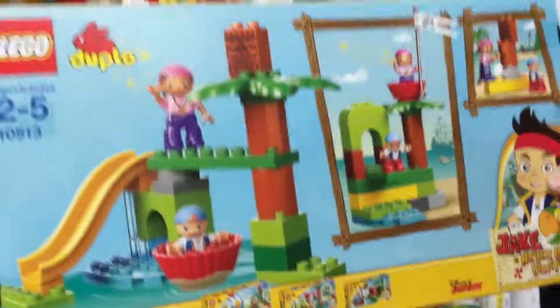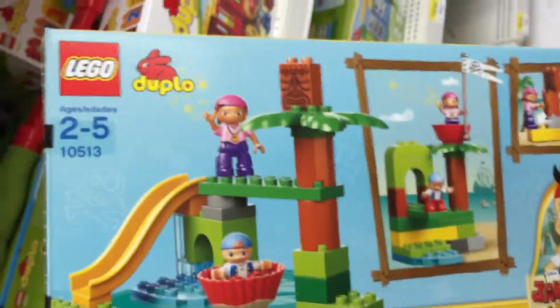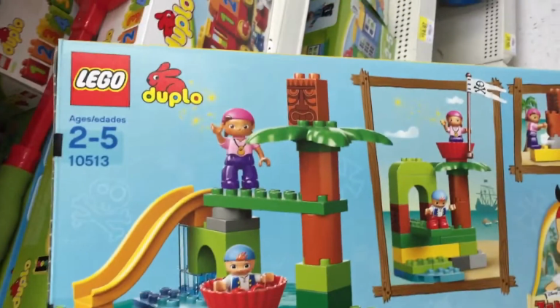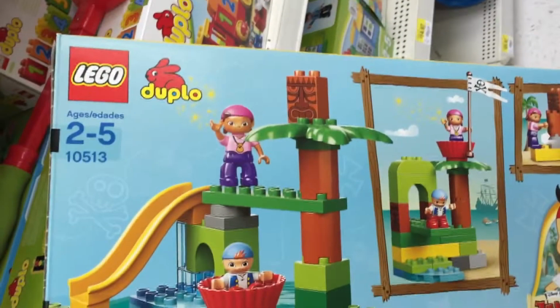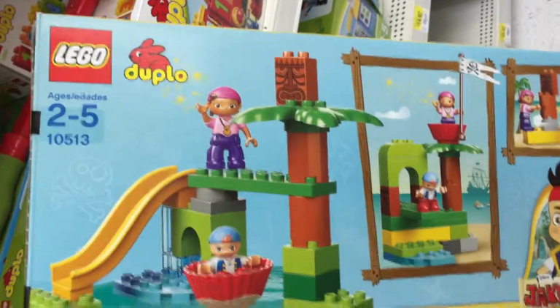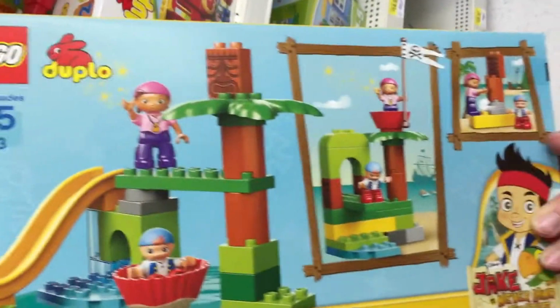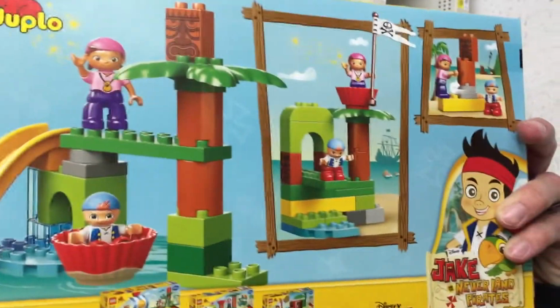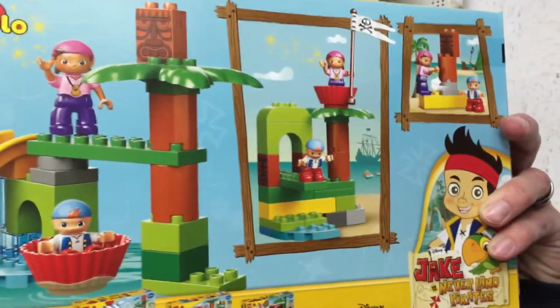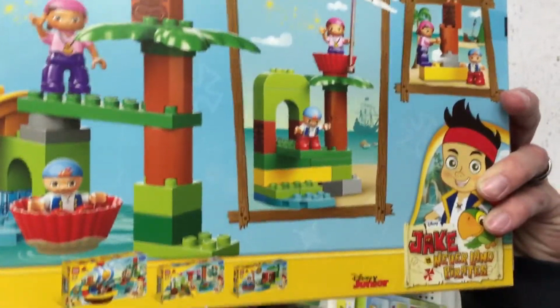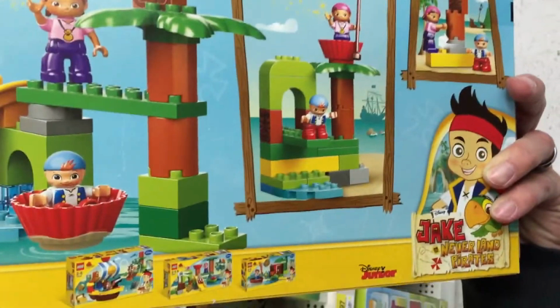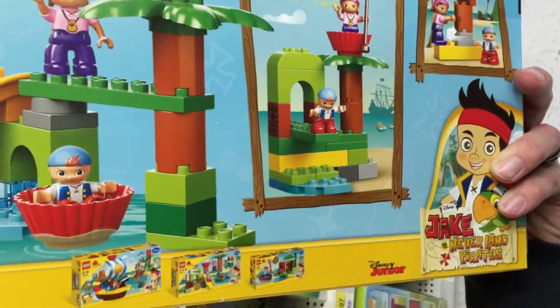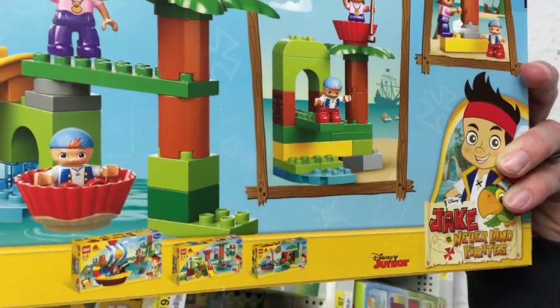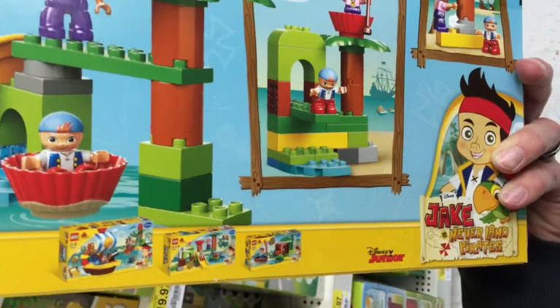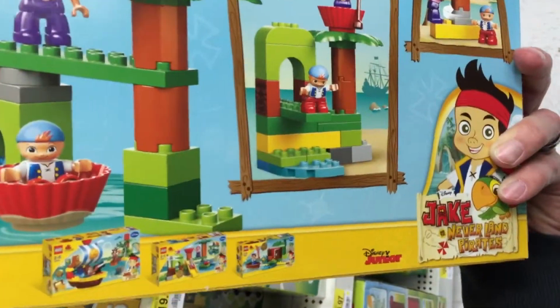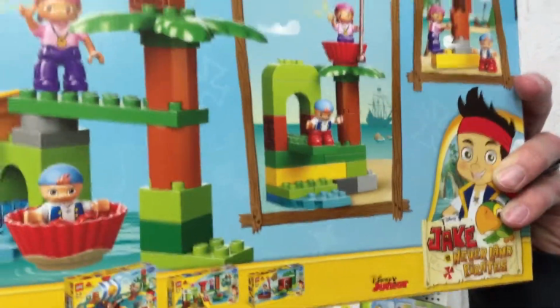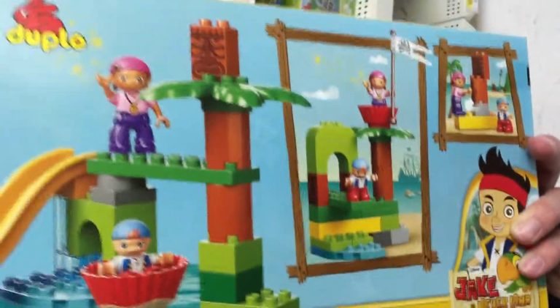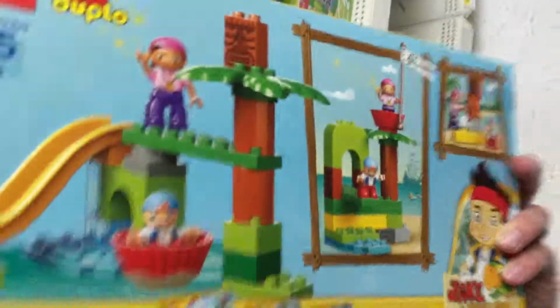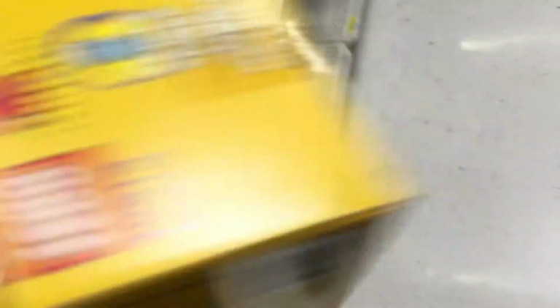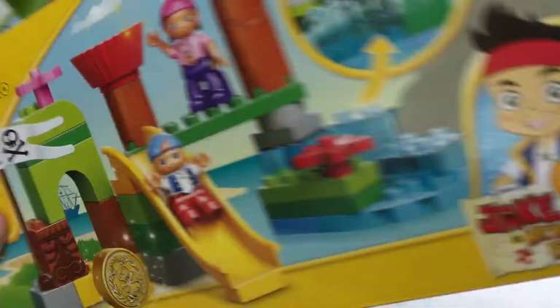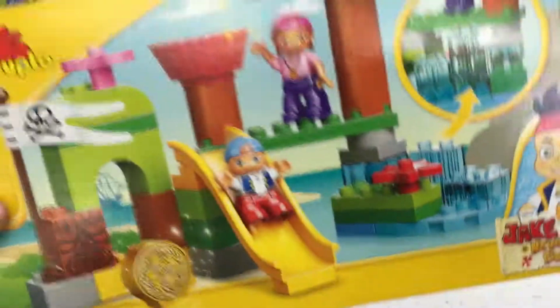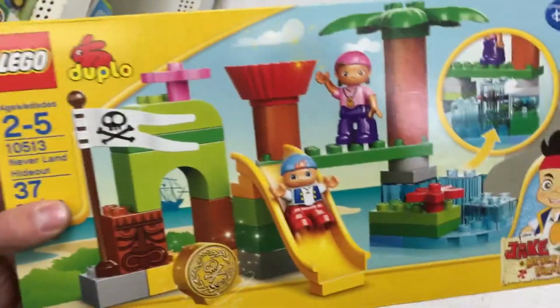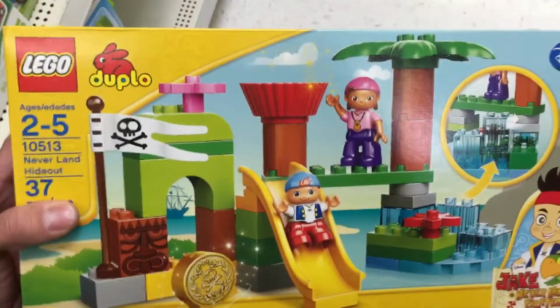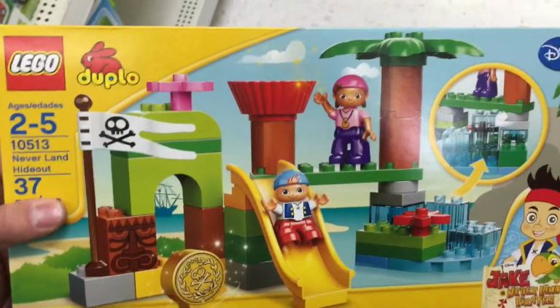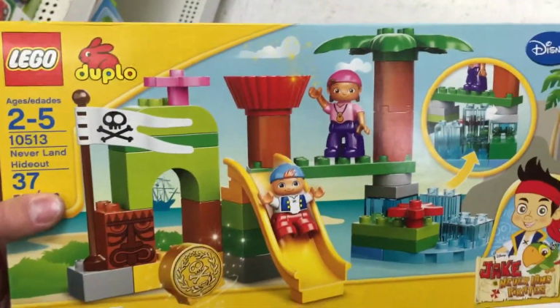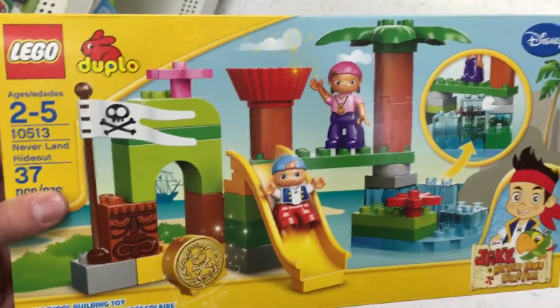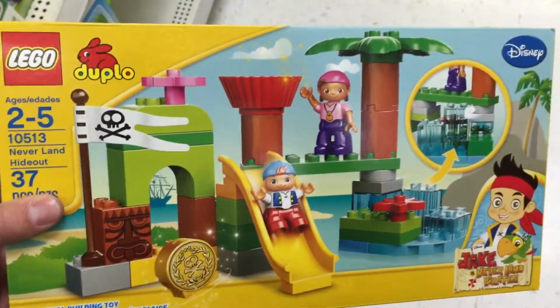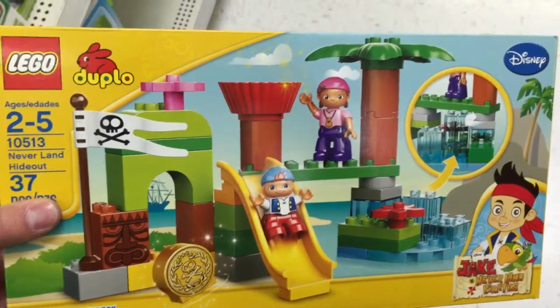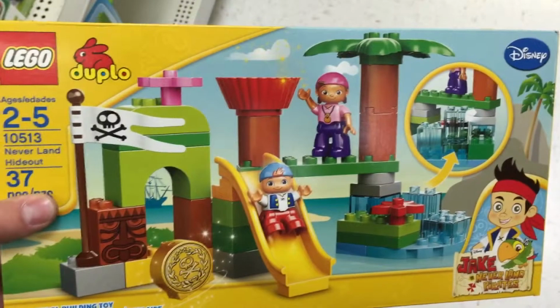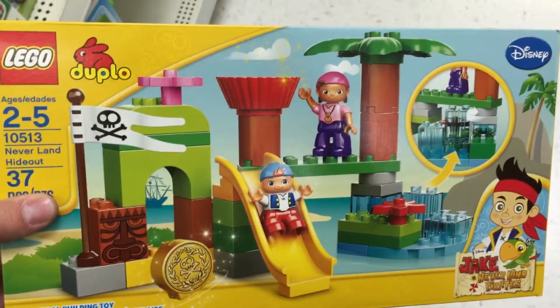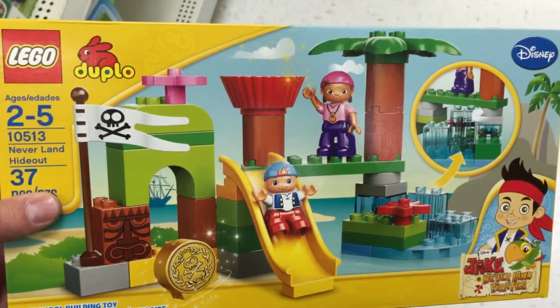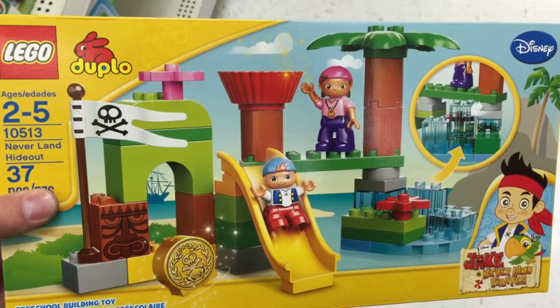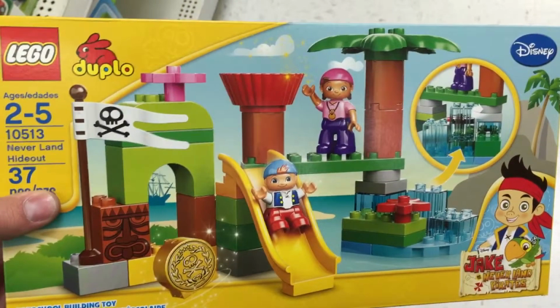Taking a look at the back, there it is all set up. You can usually set these up a couple of ways, which is cool. I like that Duplo partnered with Jake and the Neverland Pirates on this — it's super cool. That is the Neverland Hideout. So fun.